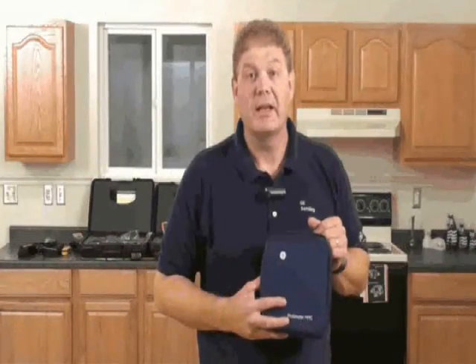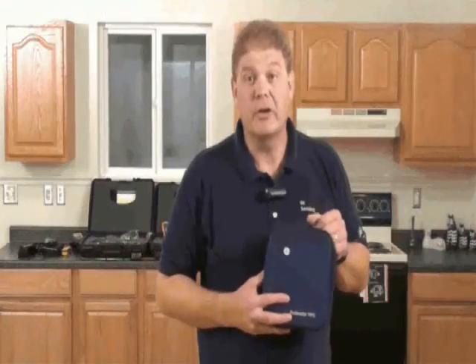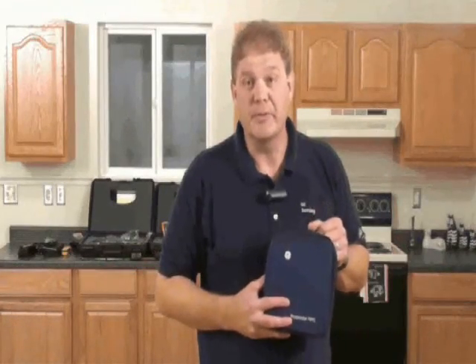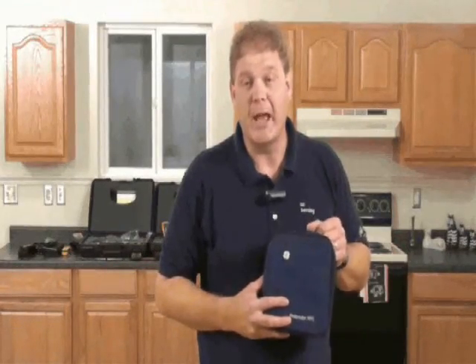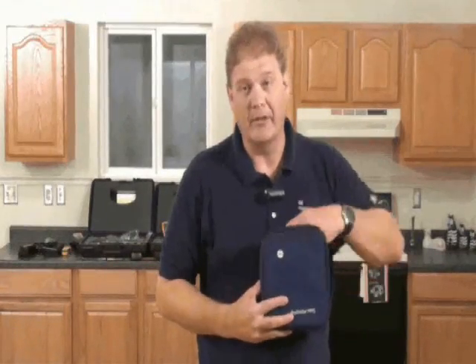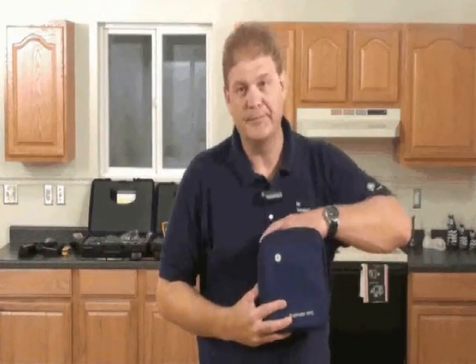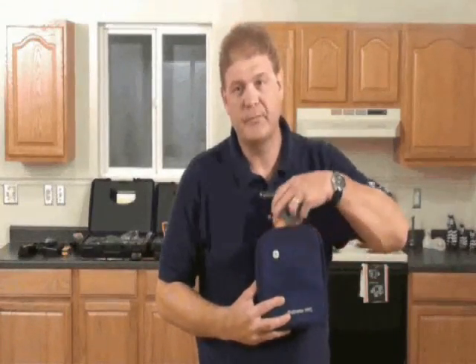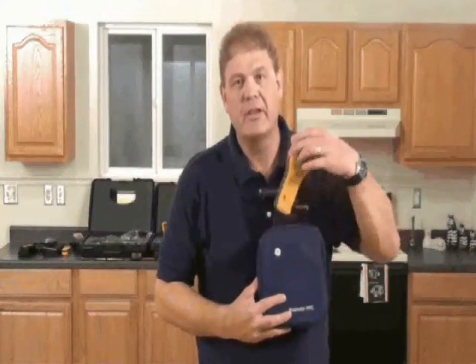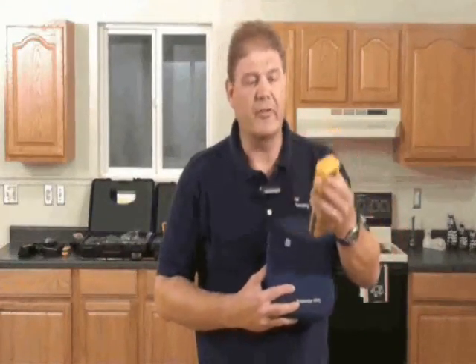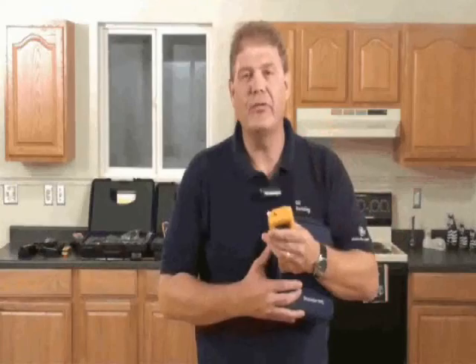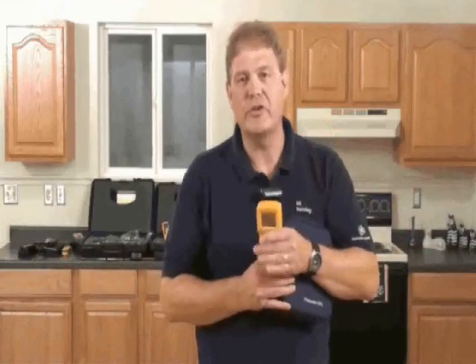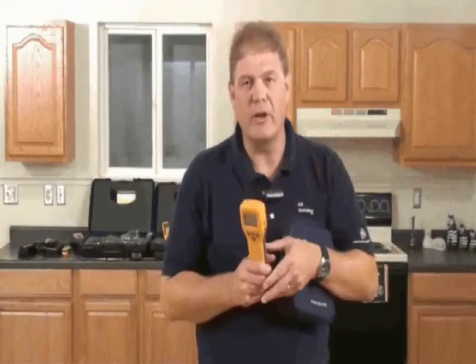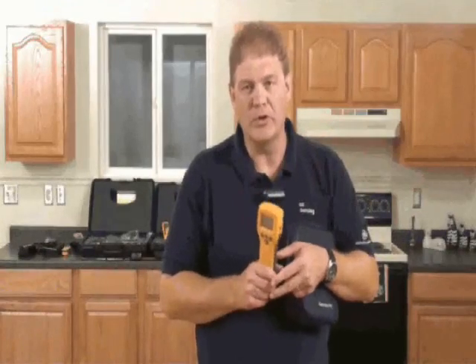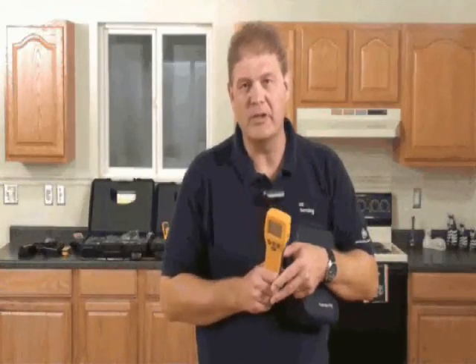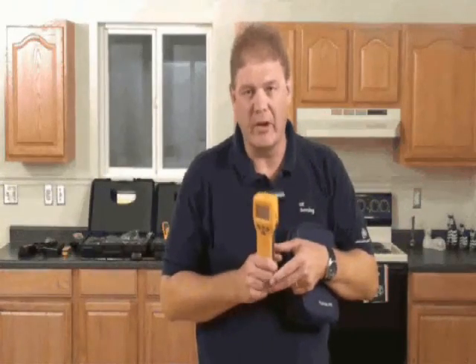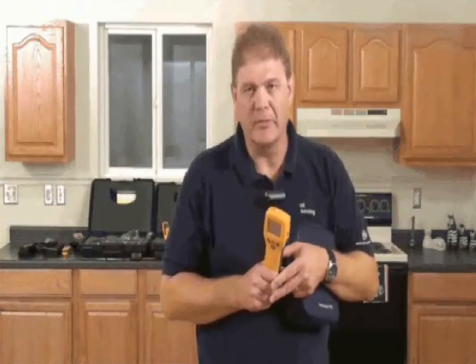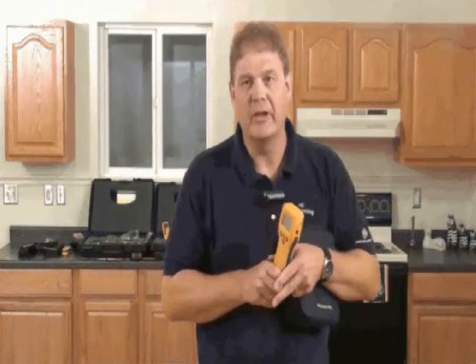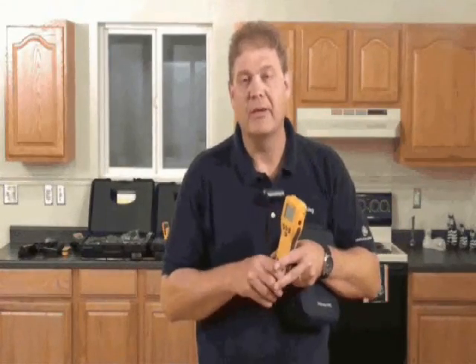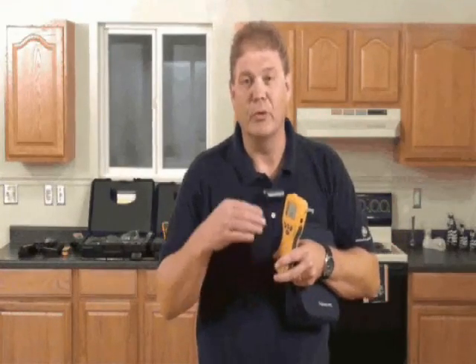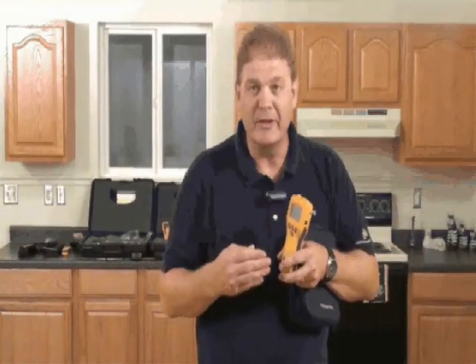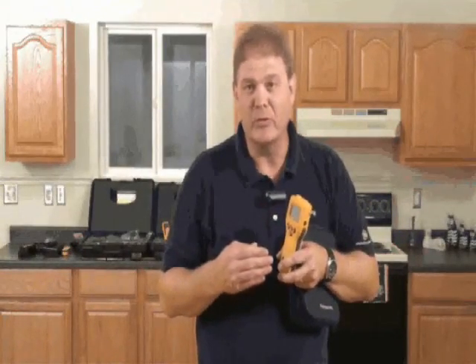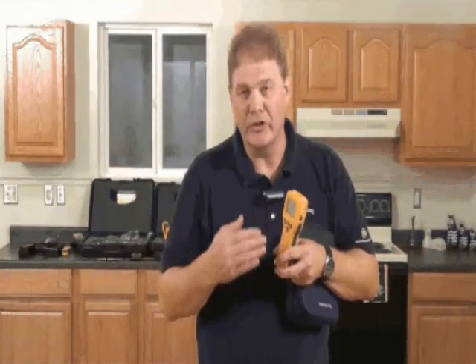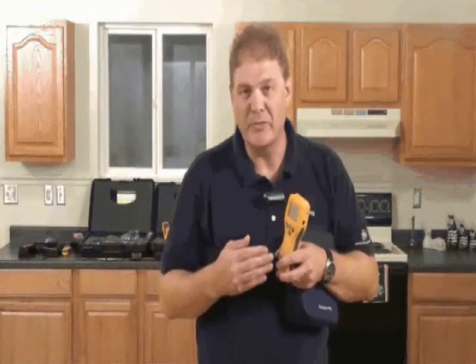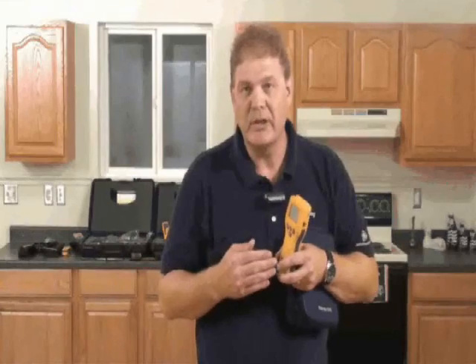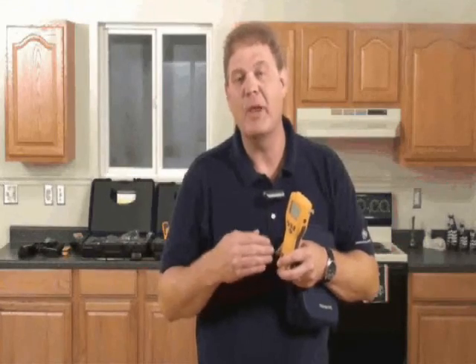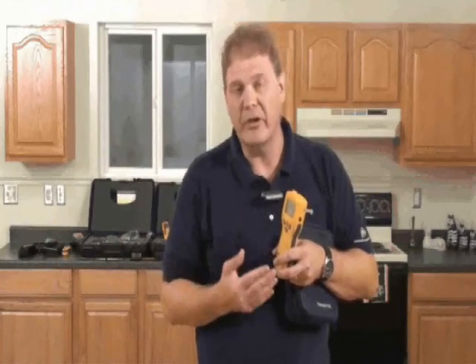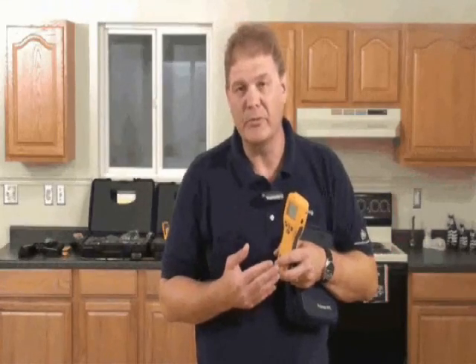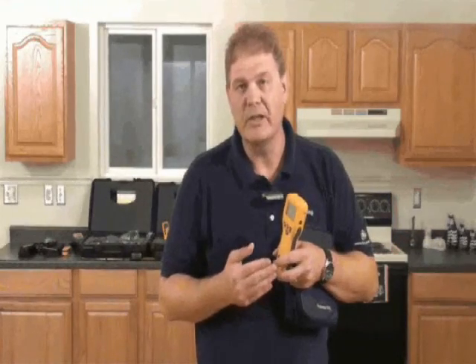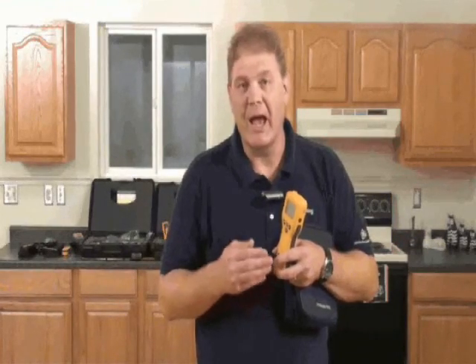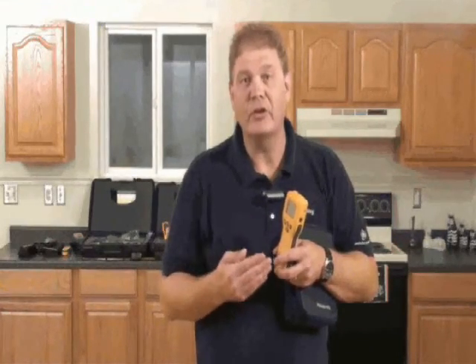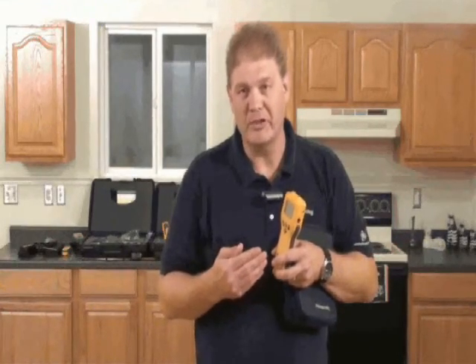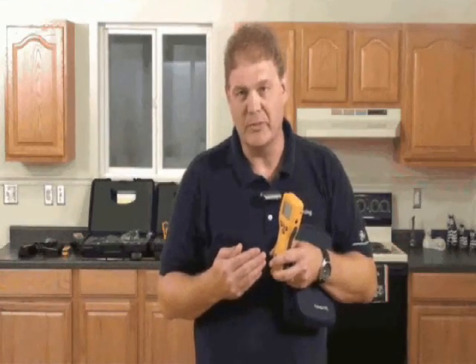Let's look at the Protometer MMS. This is a full-function 3-in-1 moisture meter and hygrometer, giving you non-invasive or search measurement, pin type measurement, and humidity measurement.